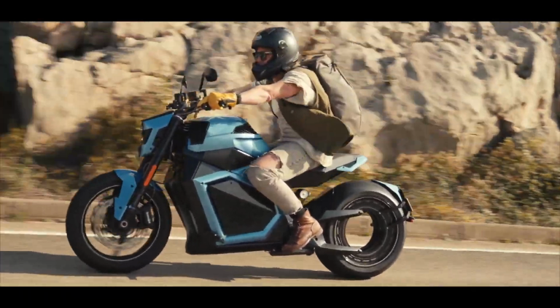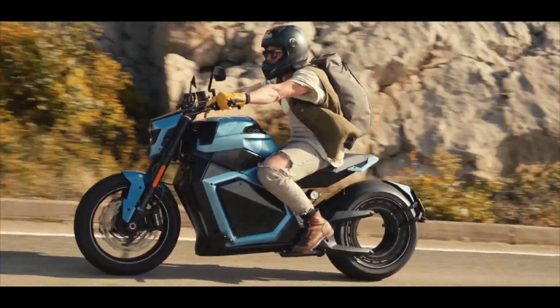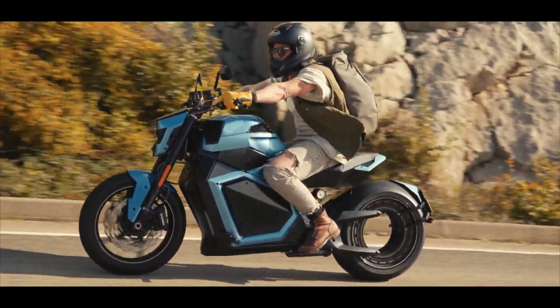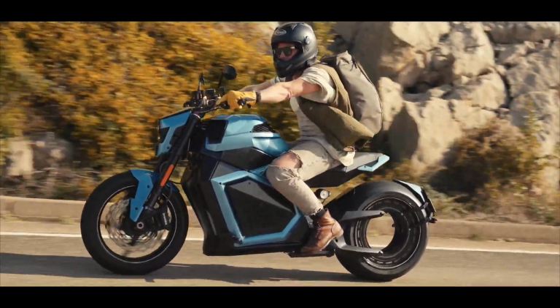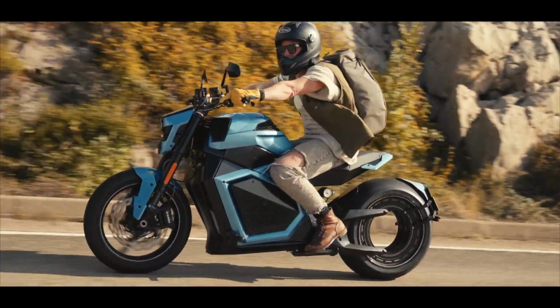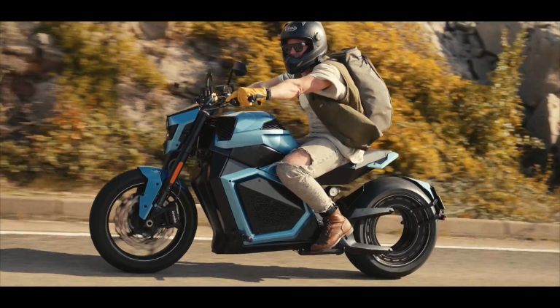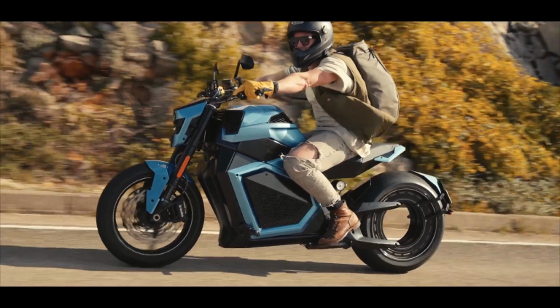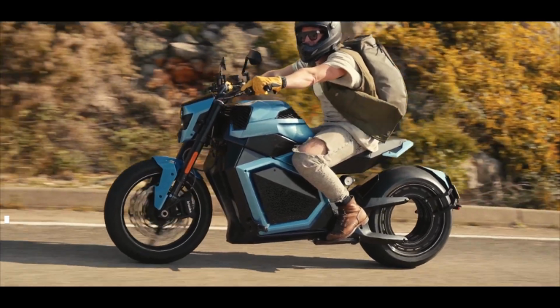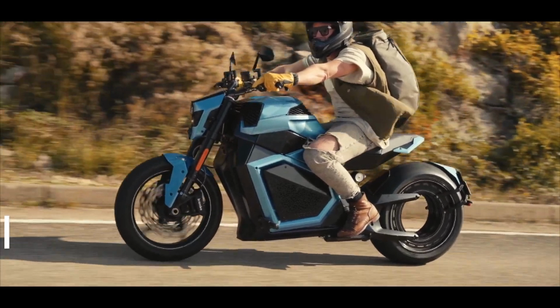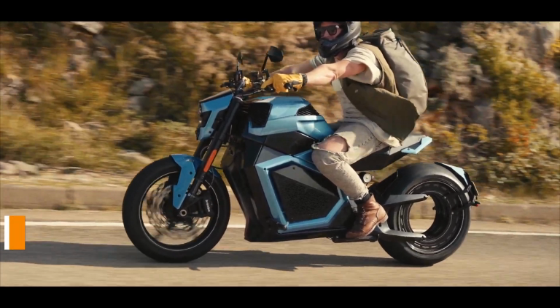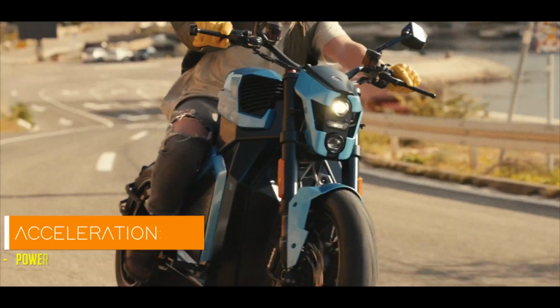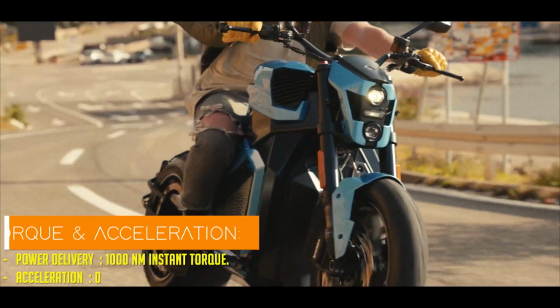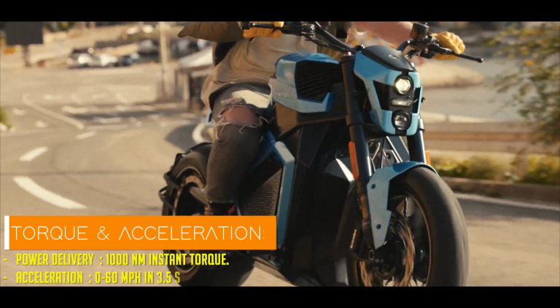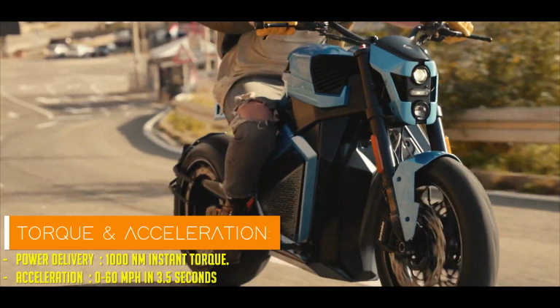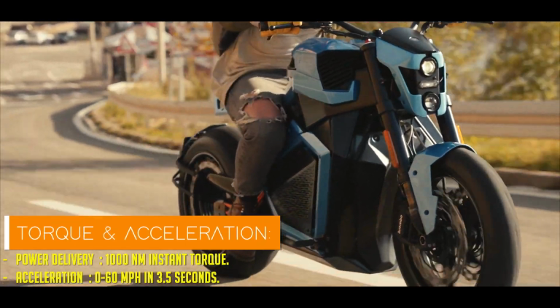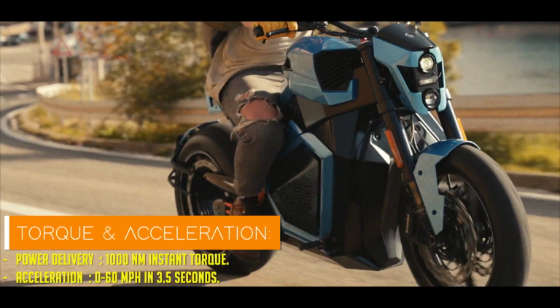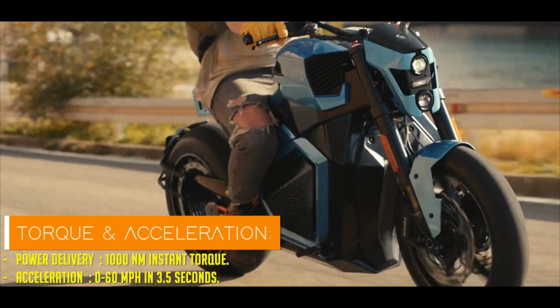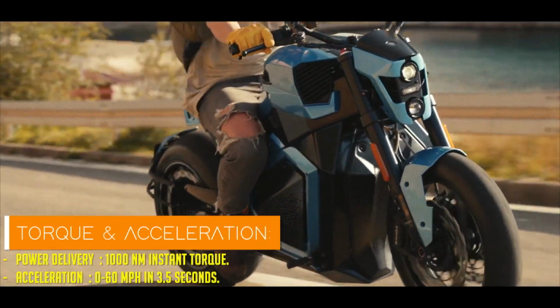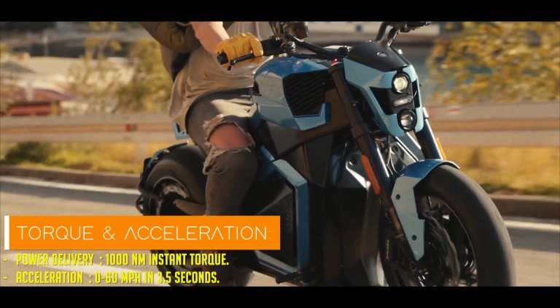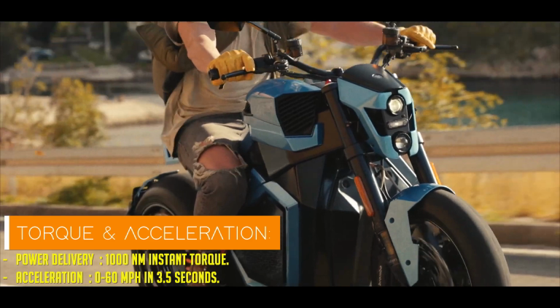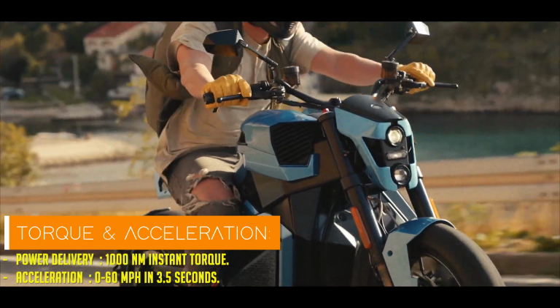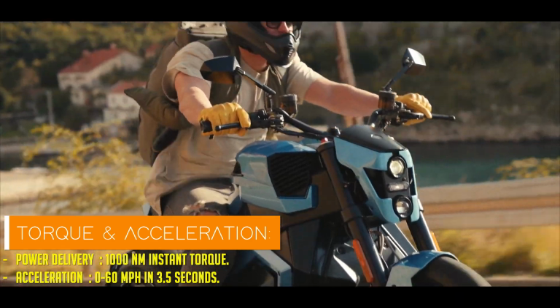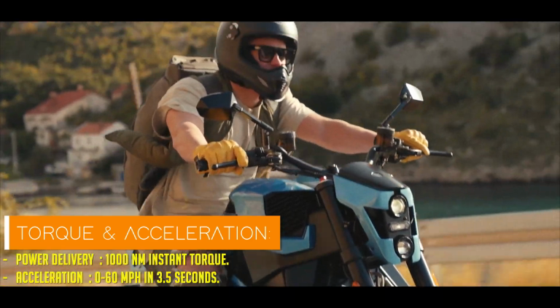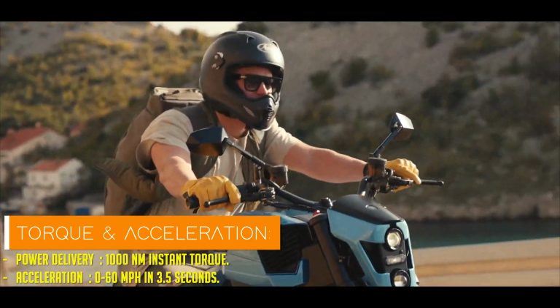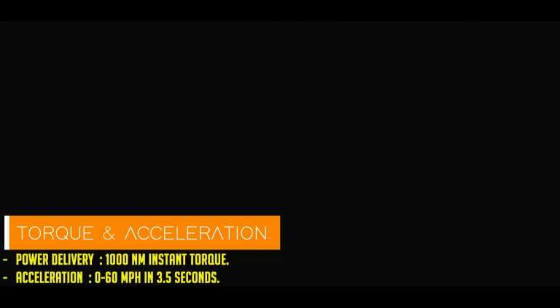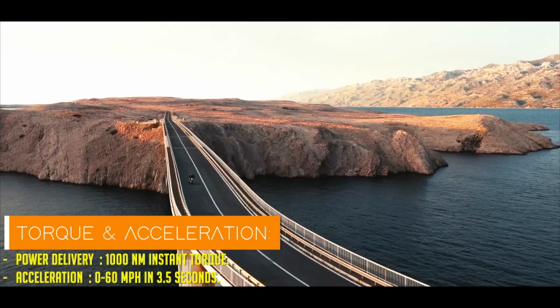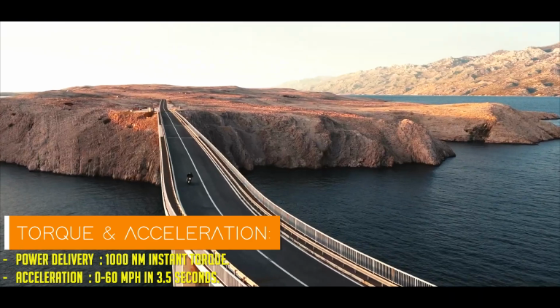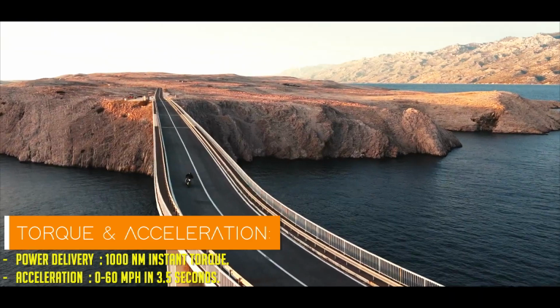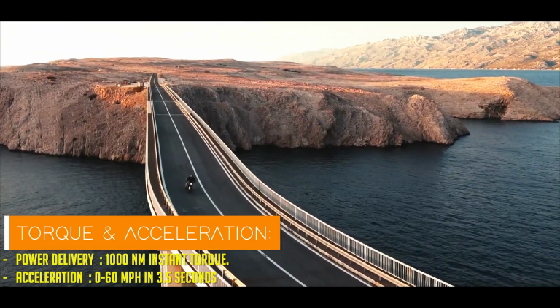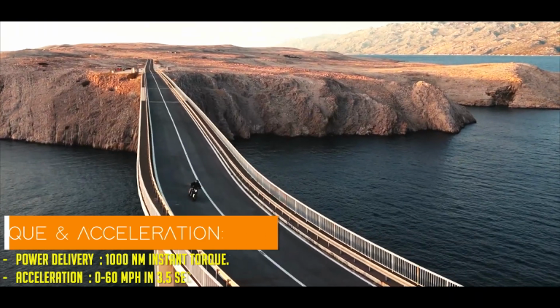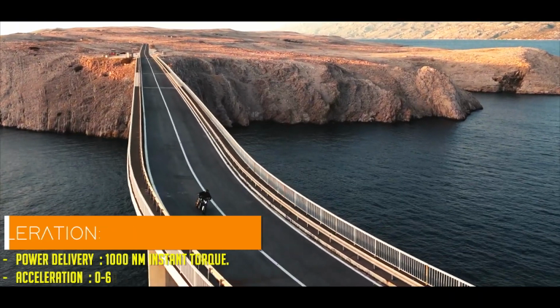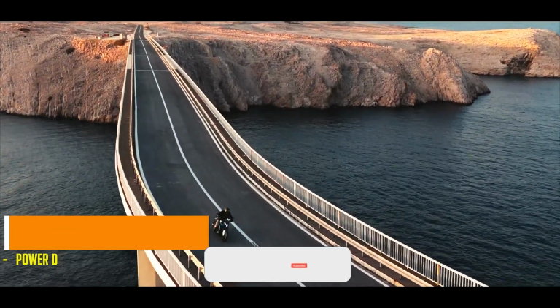The Verge platform ingeniously relocates the motor to the rear wheel, freeing up space for what they call a full-body battery pack. Because why settle for a bike when you can ride a mobile power station?